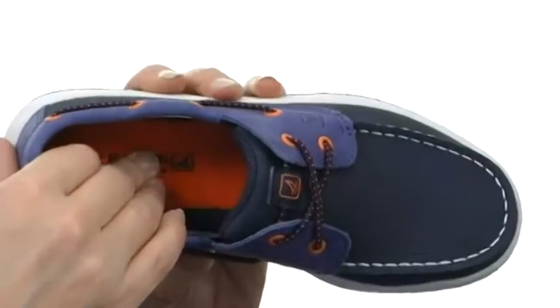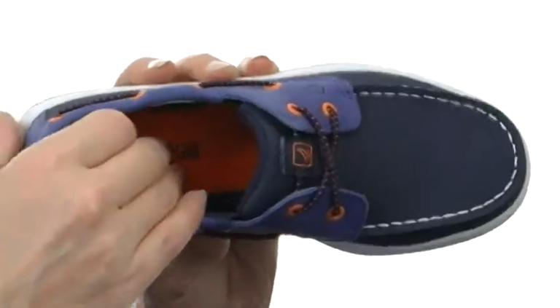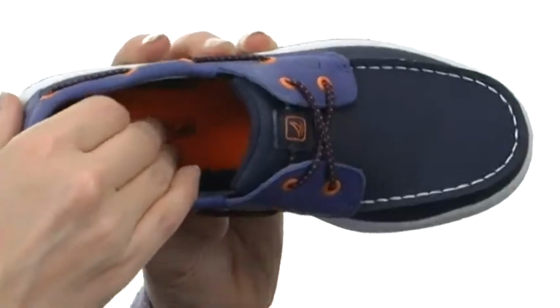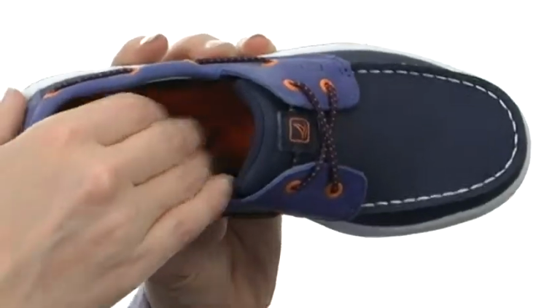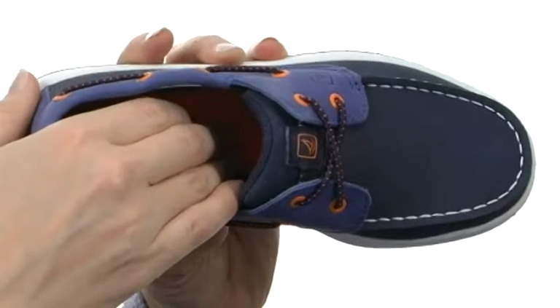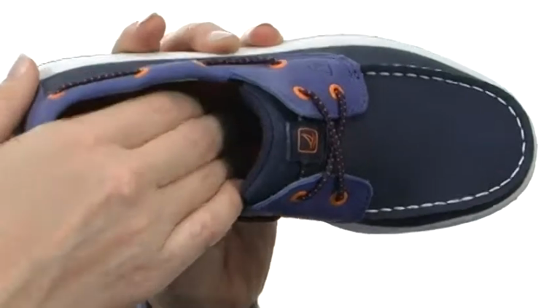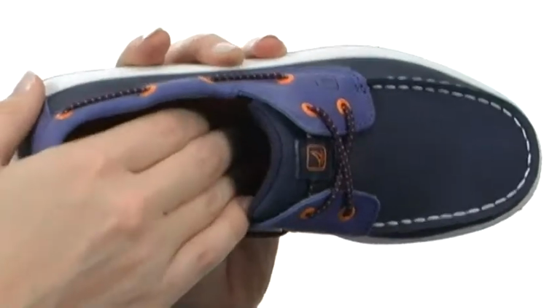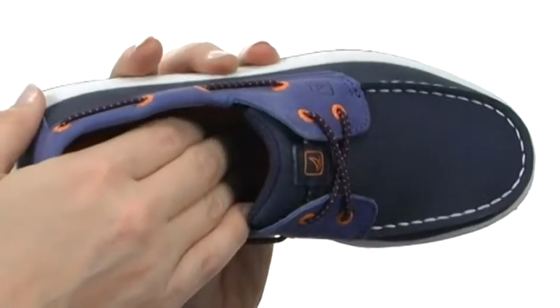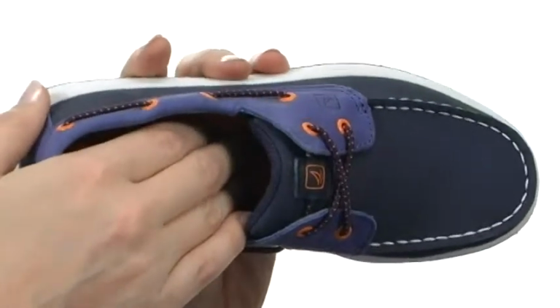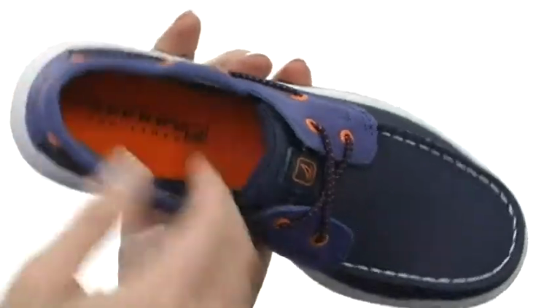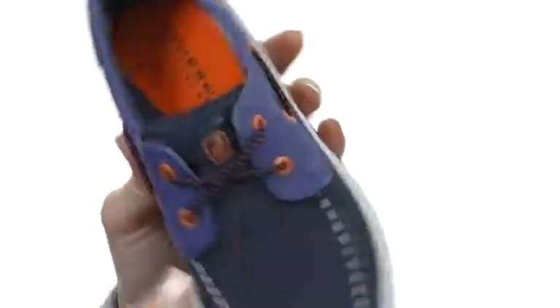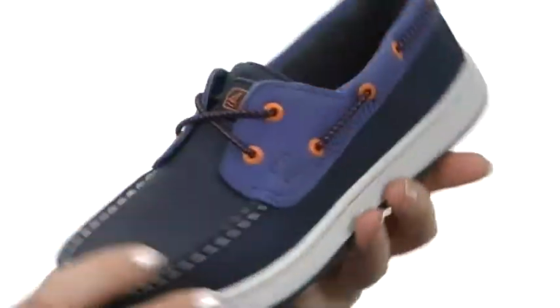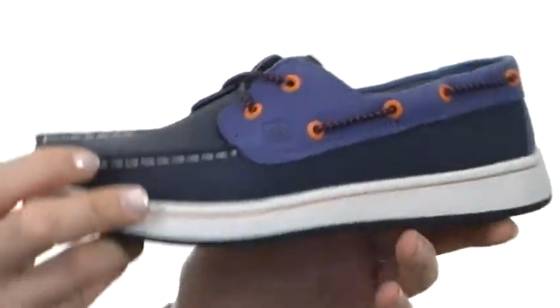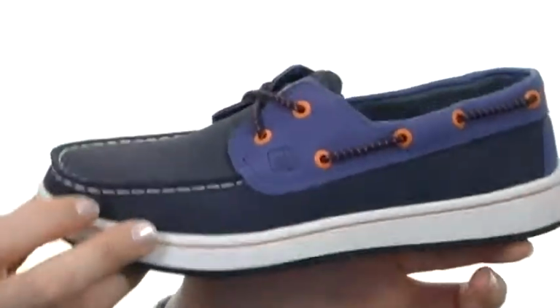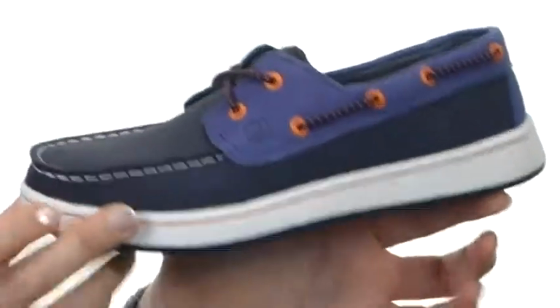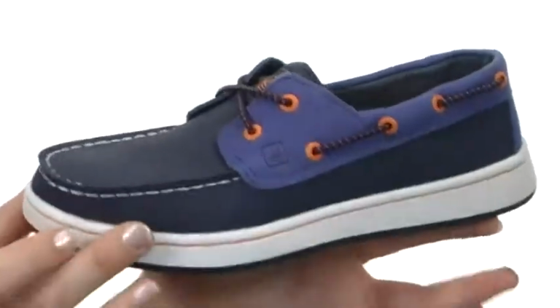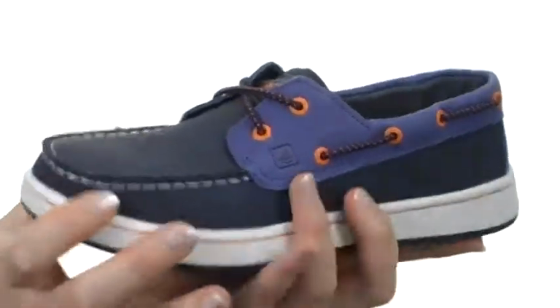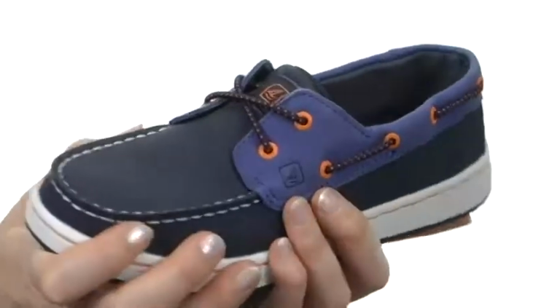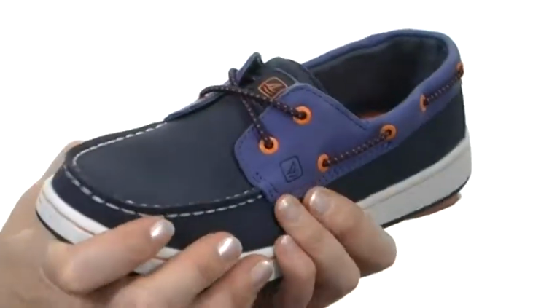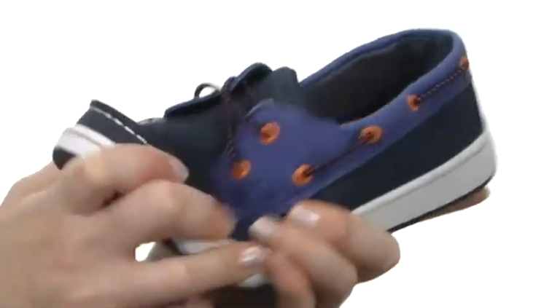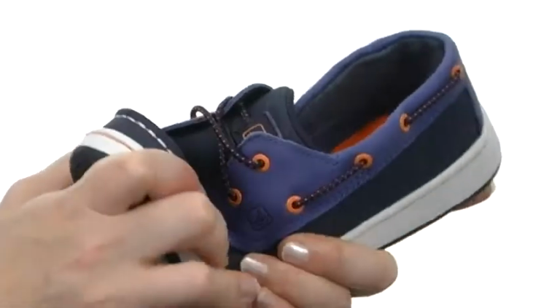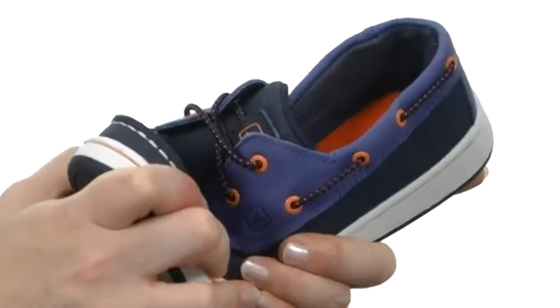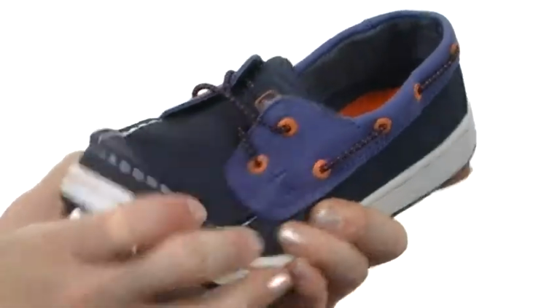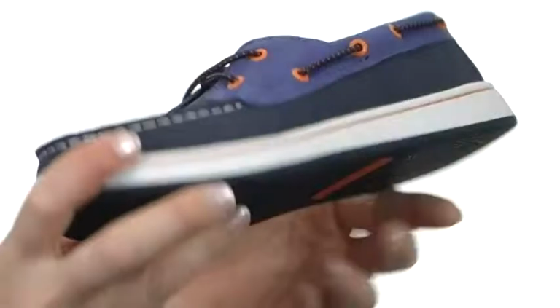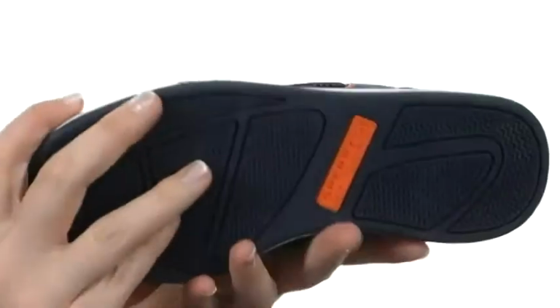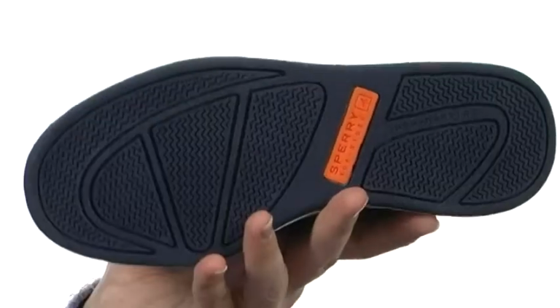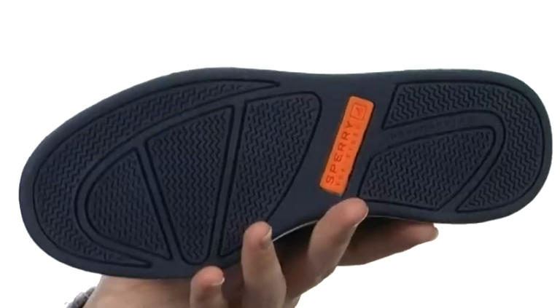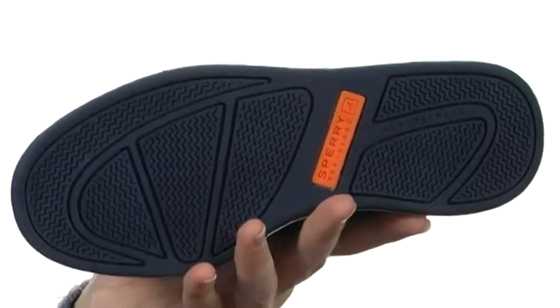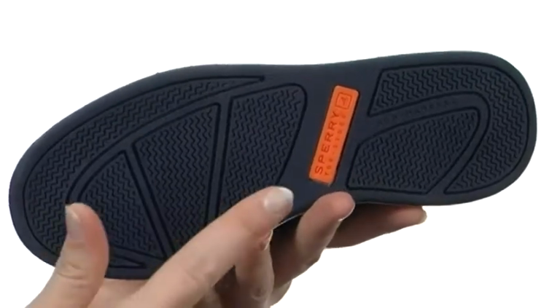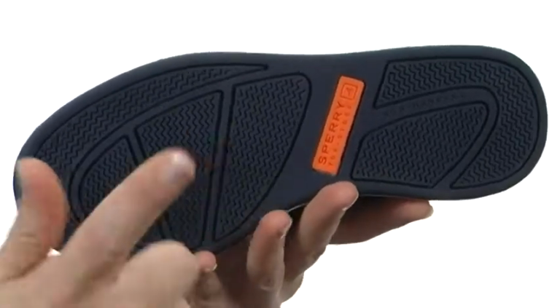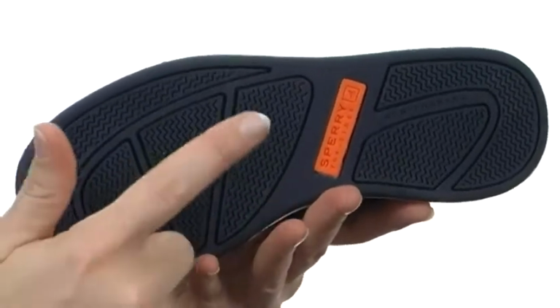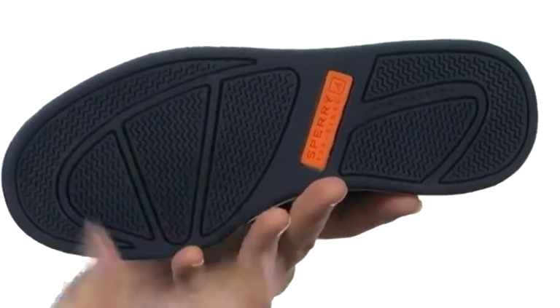With cushioning in the footbed, the Cupsole construction gives it increased durability as well as flexibility, with a durable rubber outsole with wave siping.